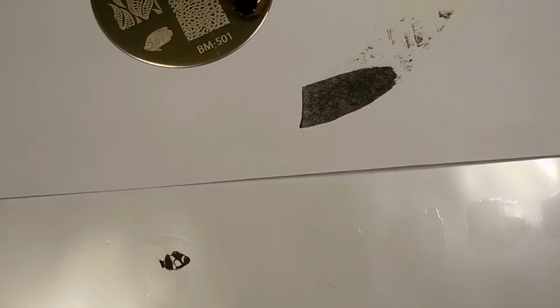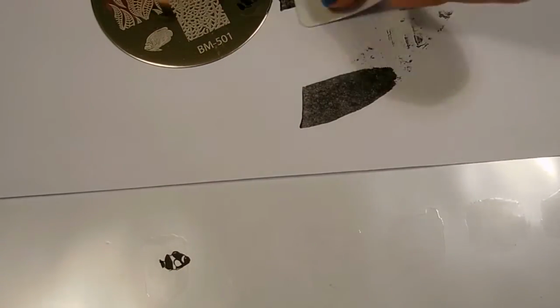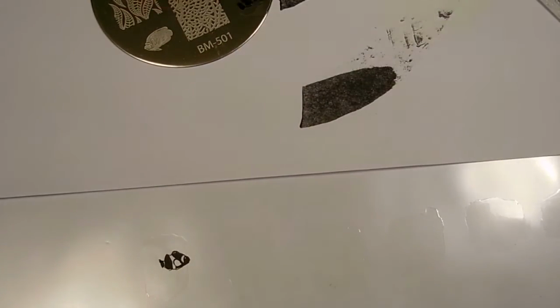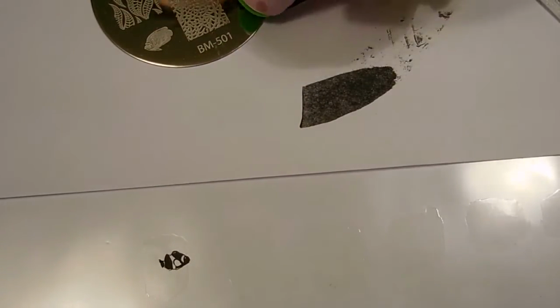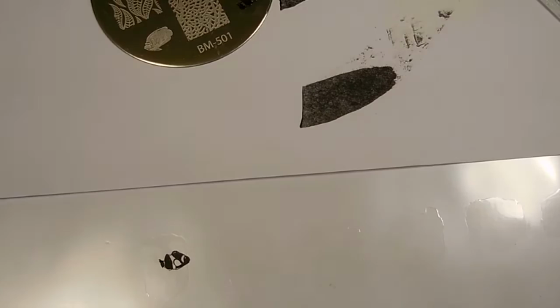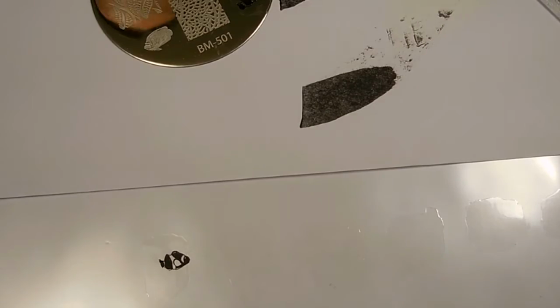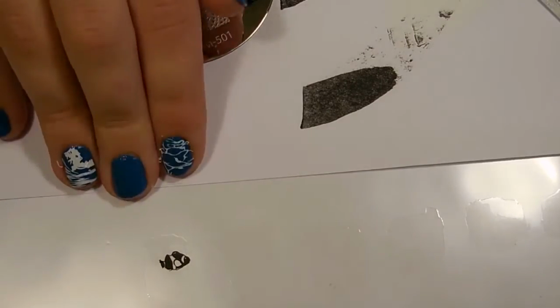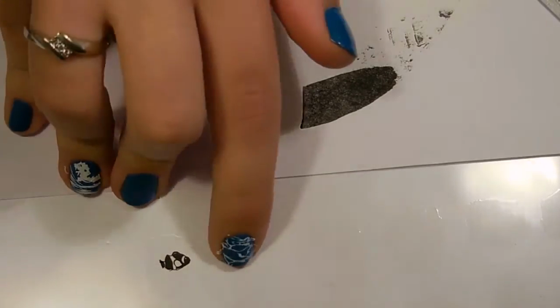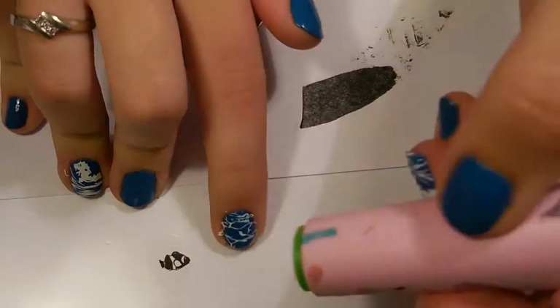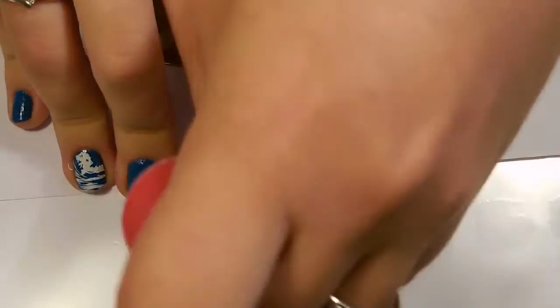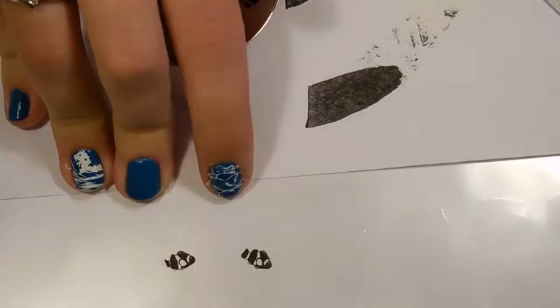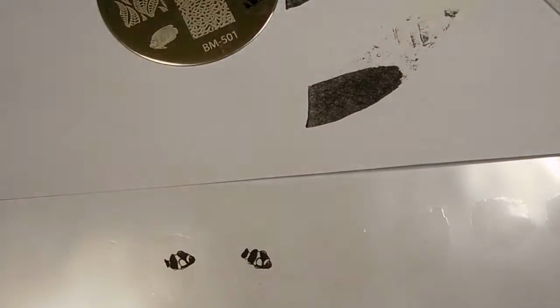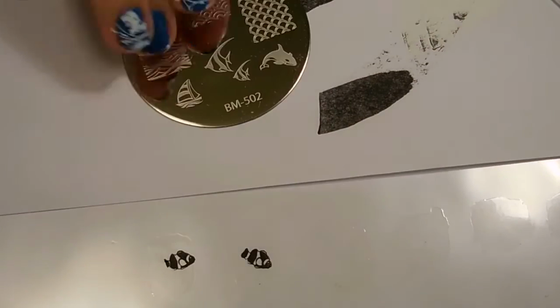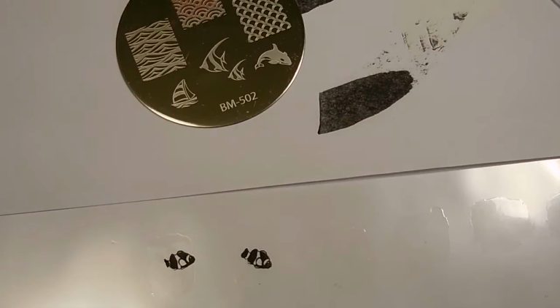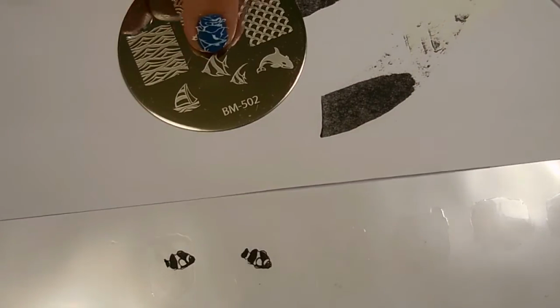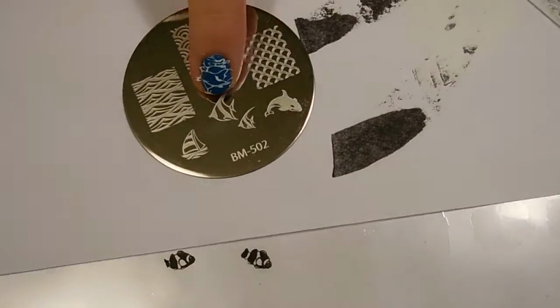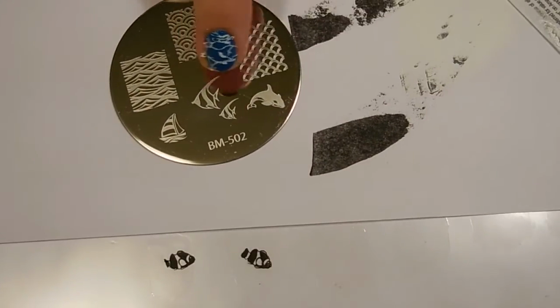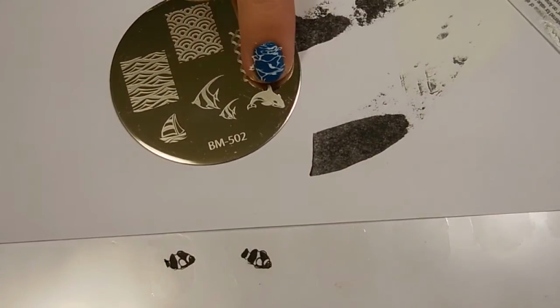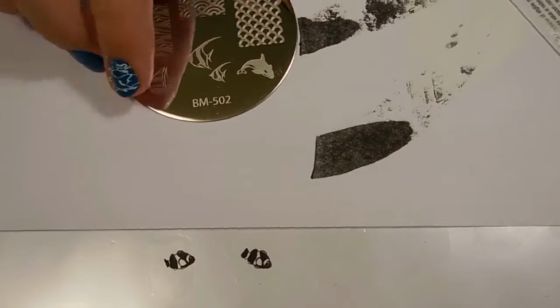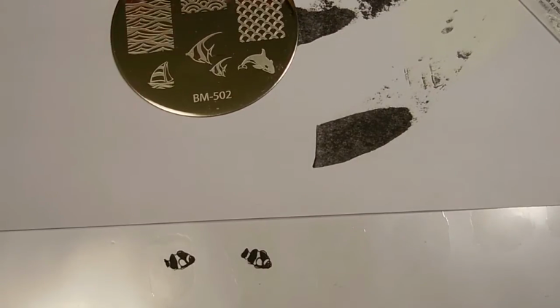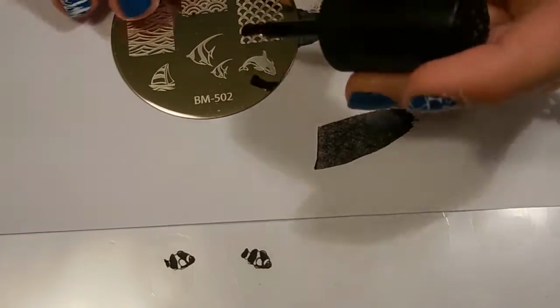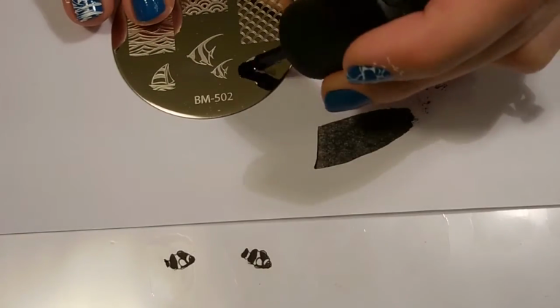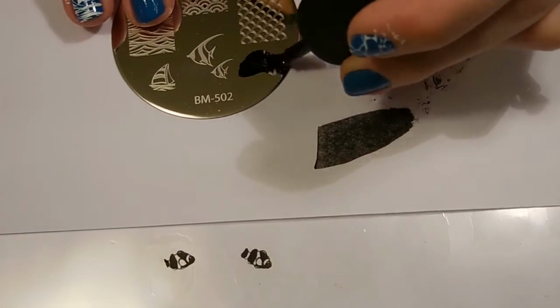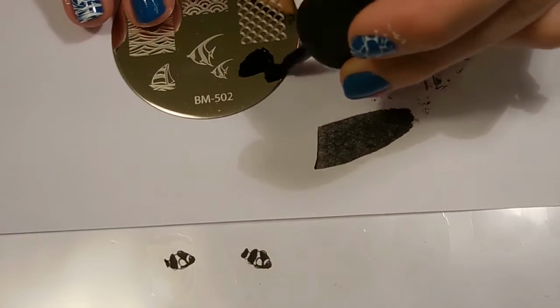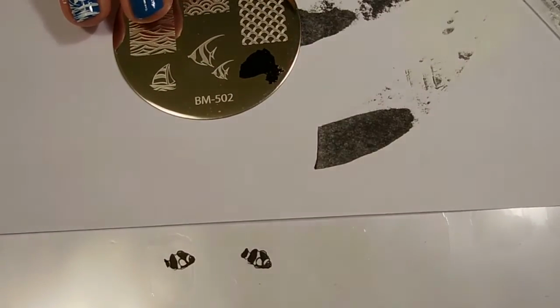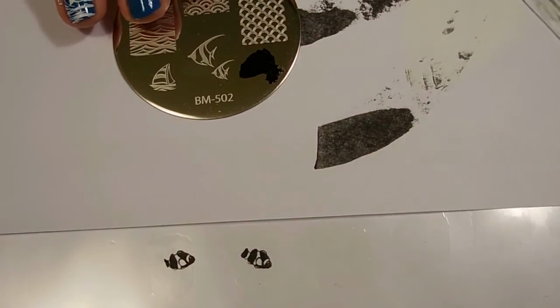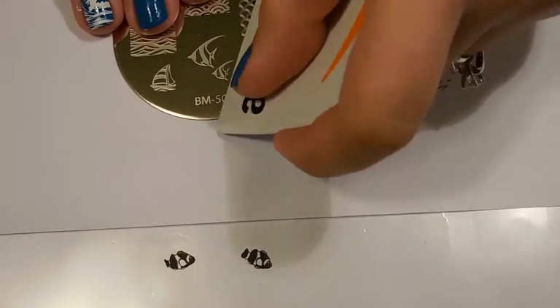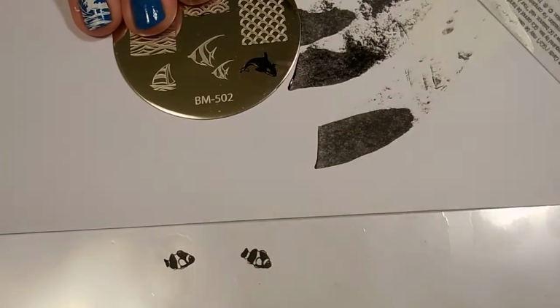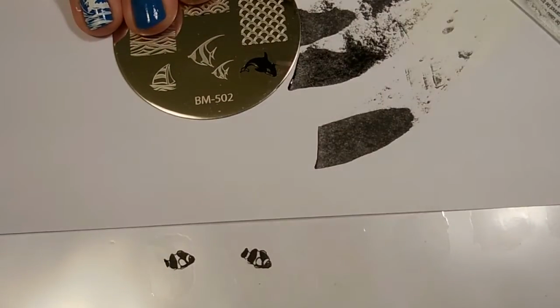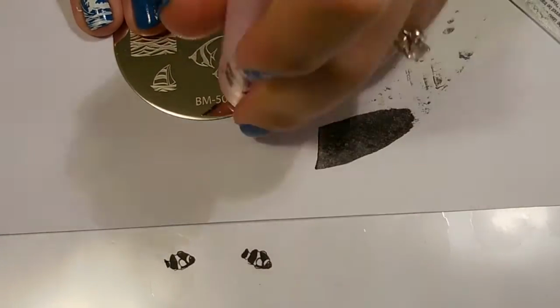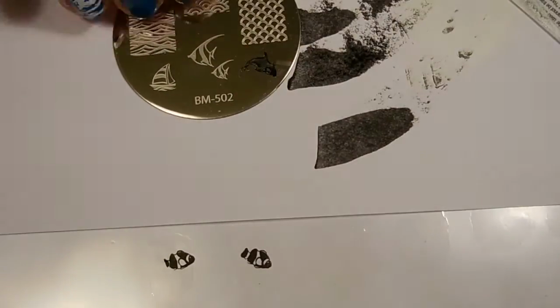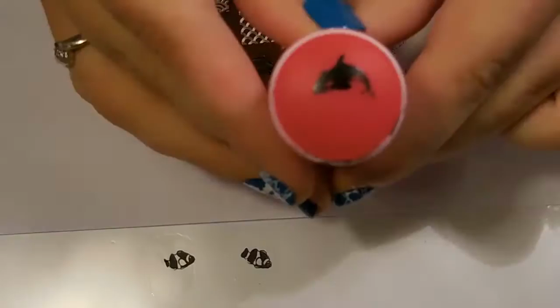Then I take my top coat and put it on my plastic surface, making a shape roughly the size of my nail. I put down enough for each nail I plan on placing my stickers on. I let it dry and then I begin stamping onto the top coat.